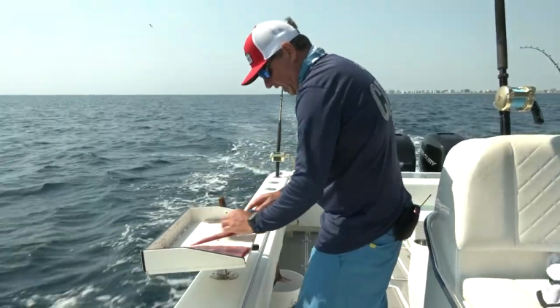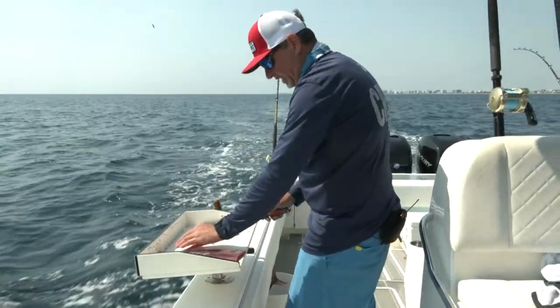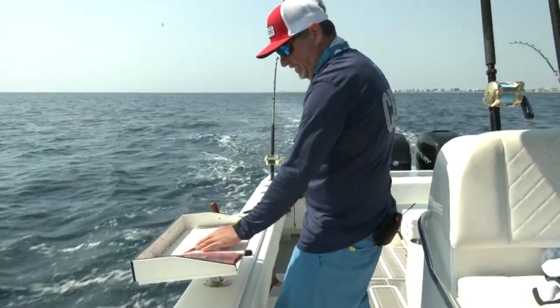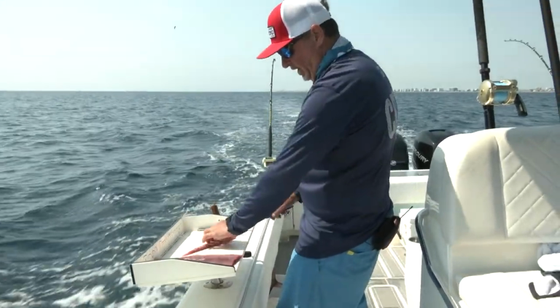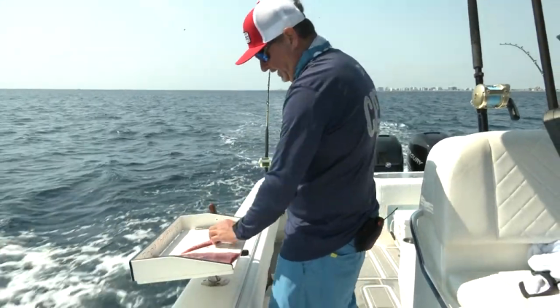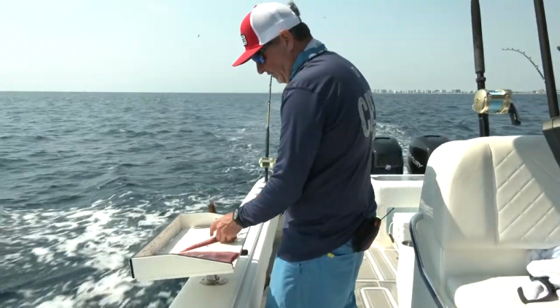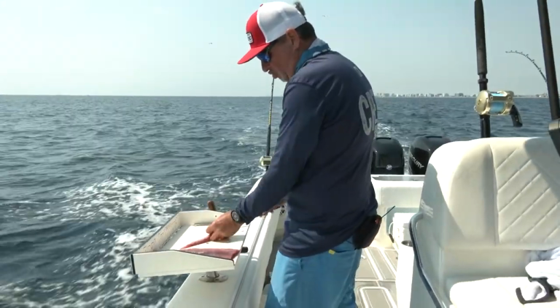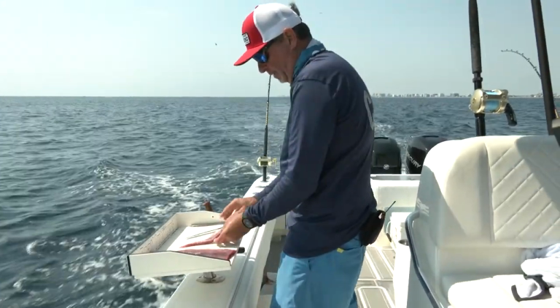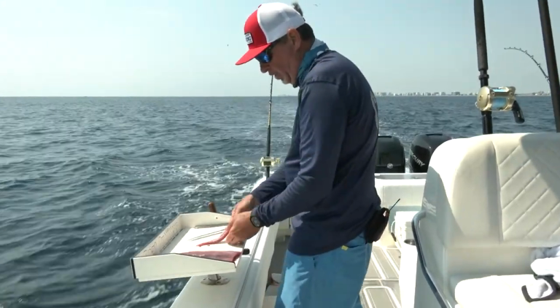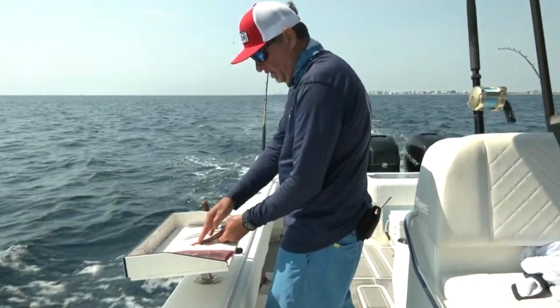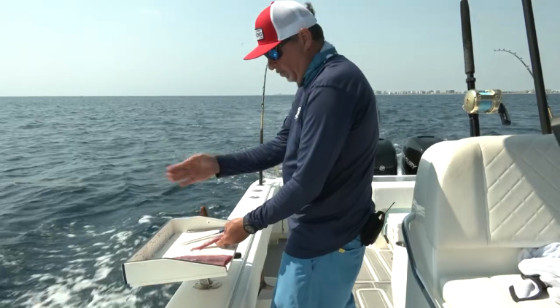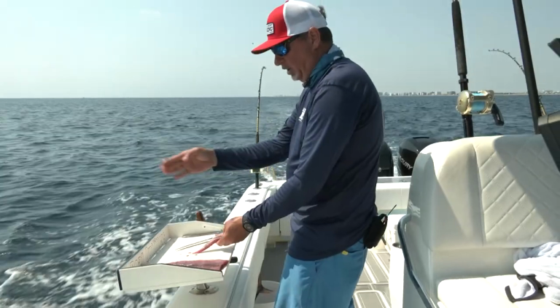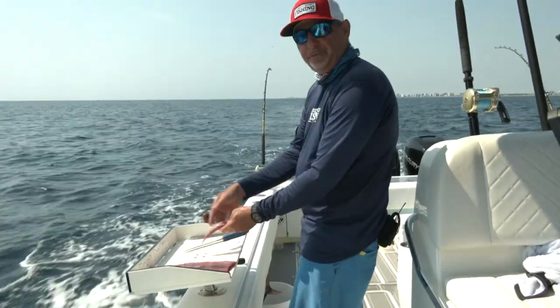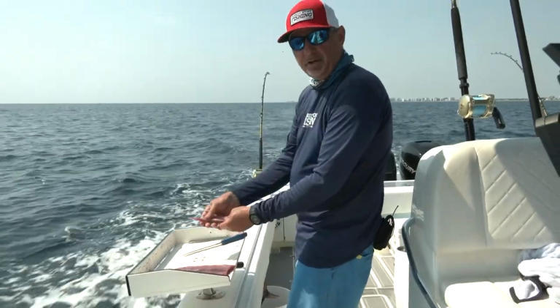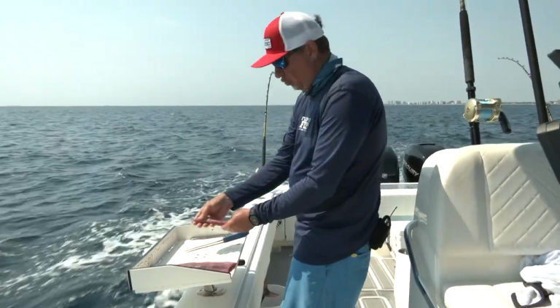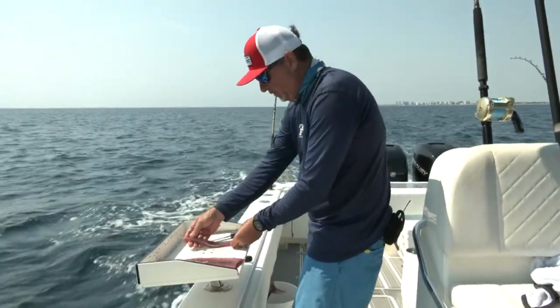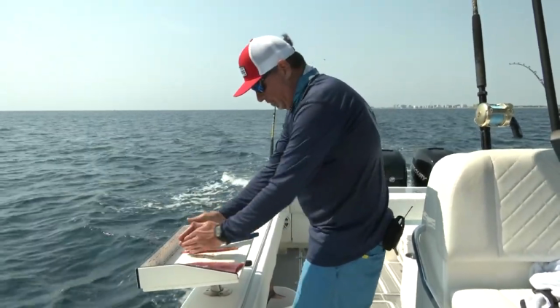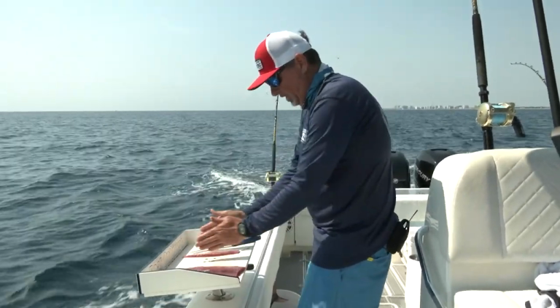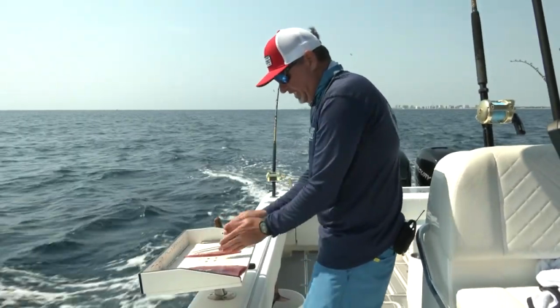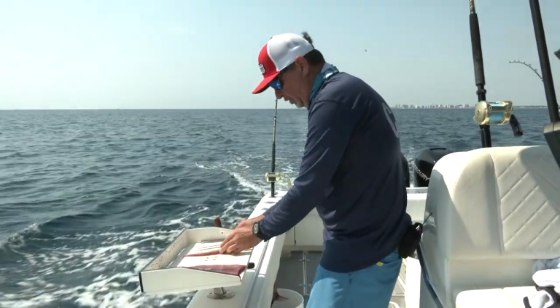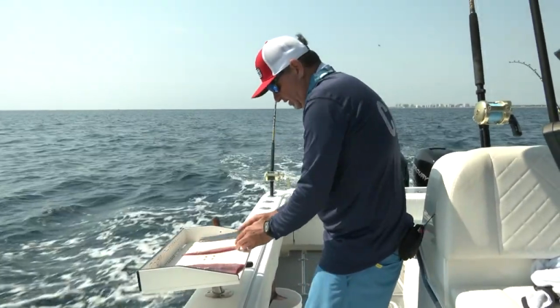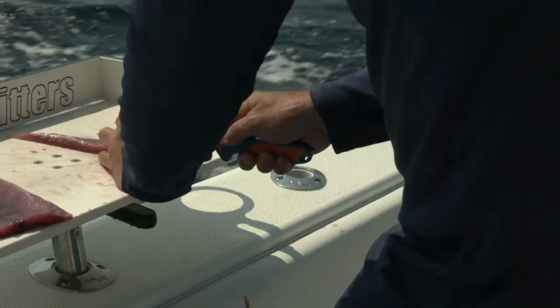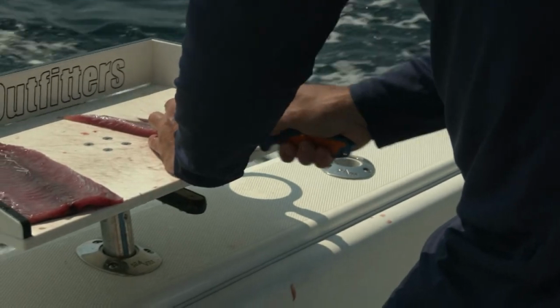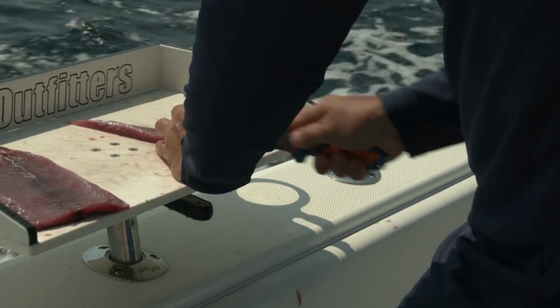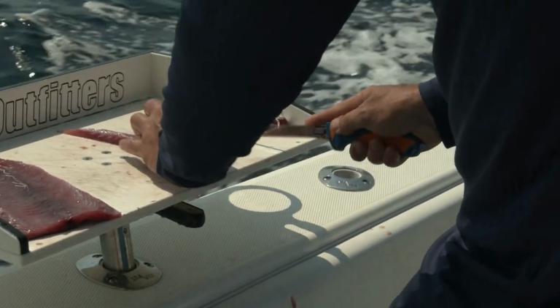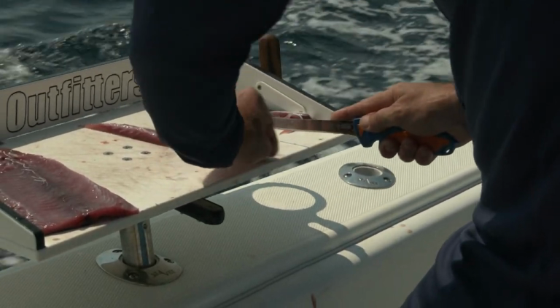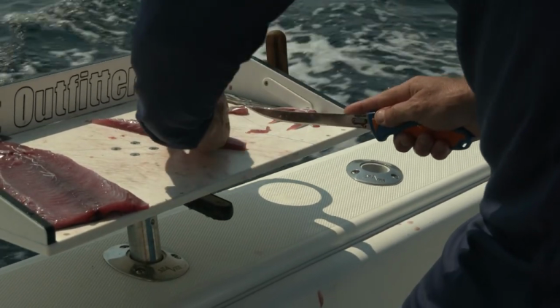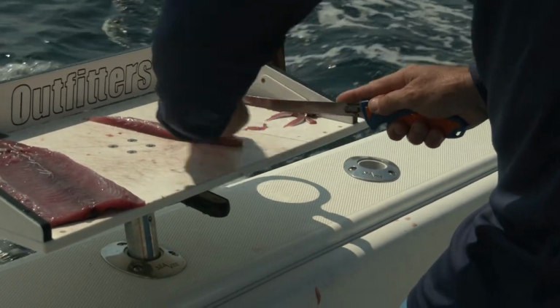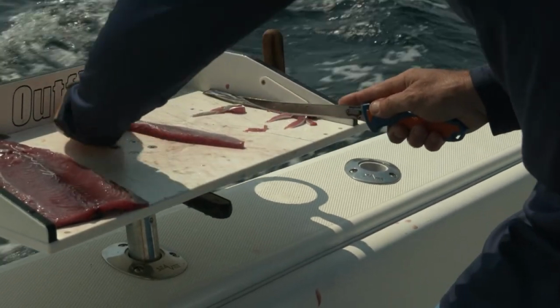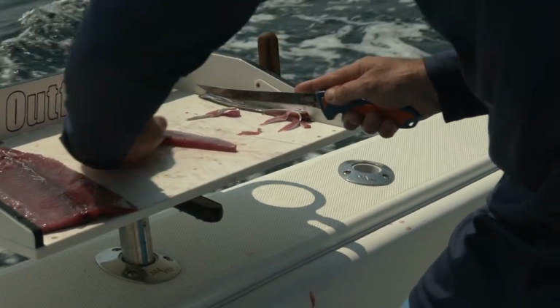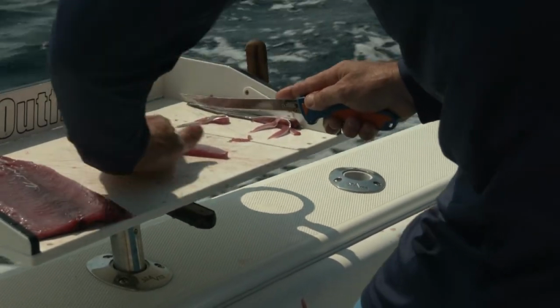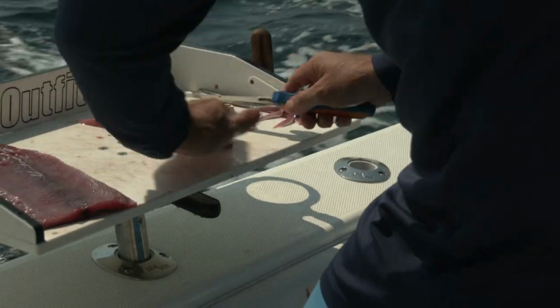I'm going to kind of taper it. I want the end of that strip to be pointy, so it's got a little bit of flutter and swims, but I want it to be tapered, nice and straight. I like all those edges to be really straight.